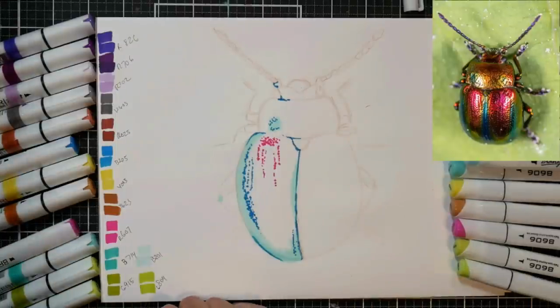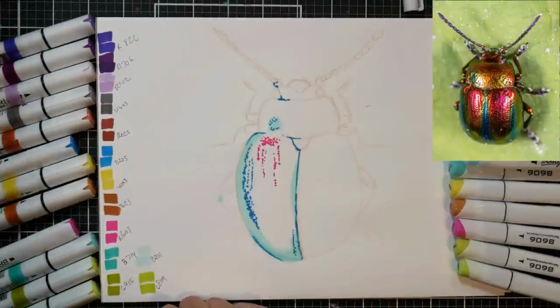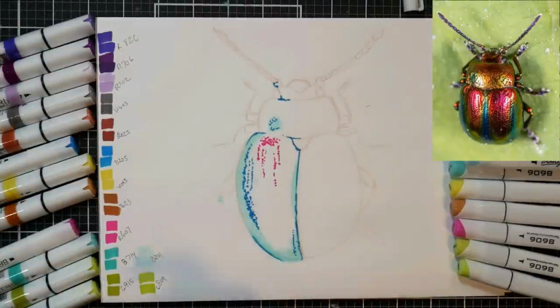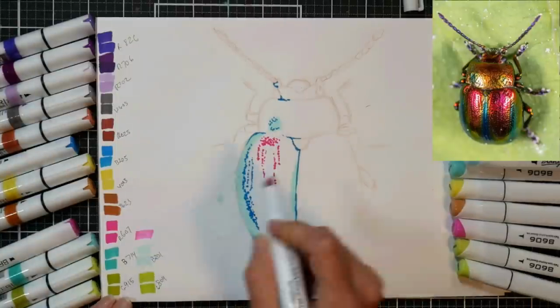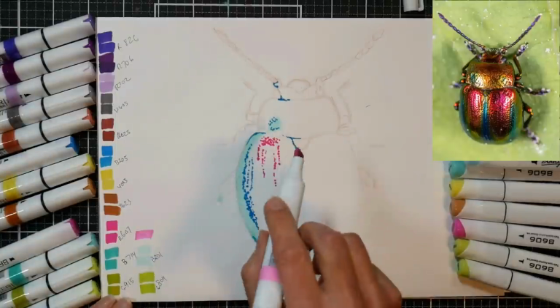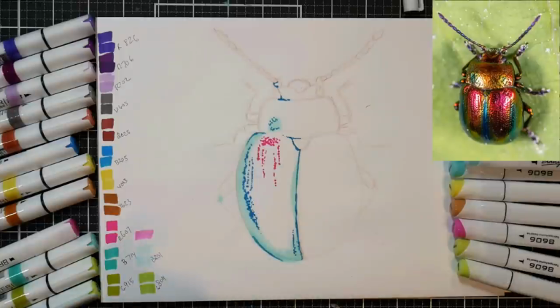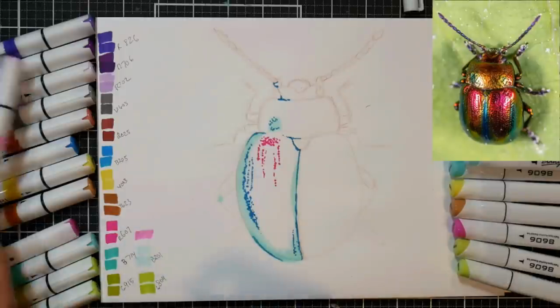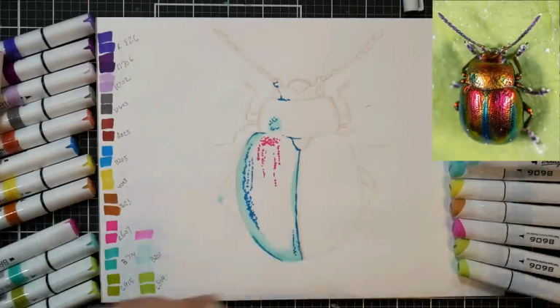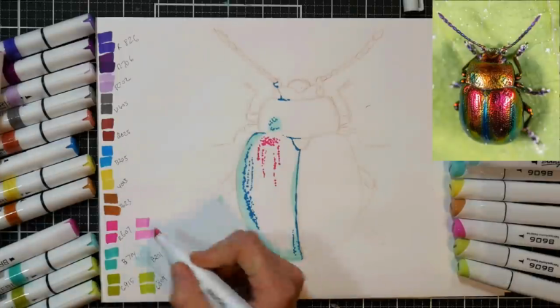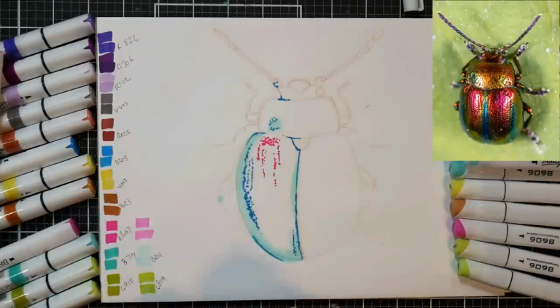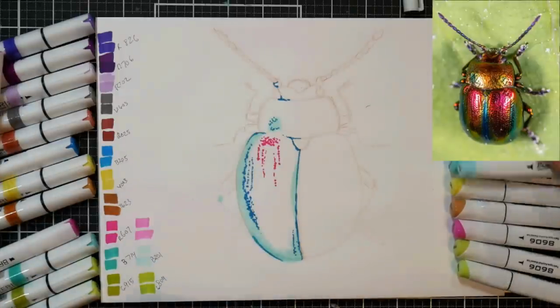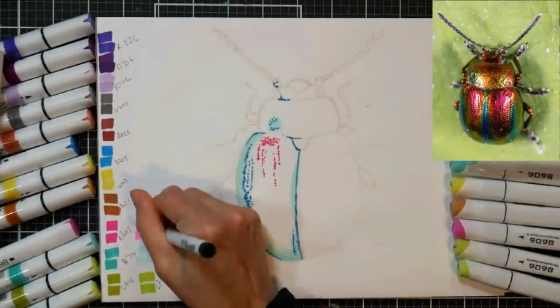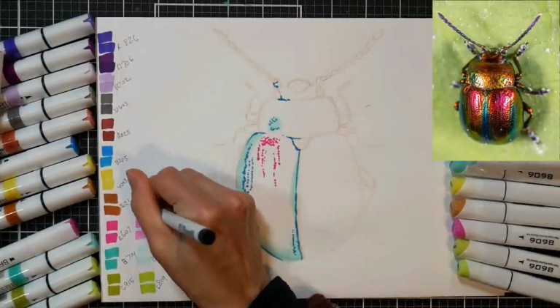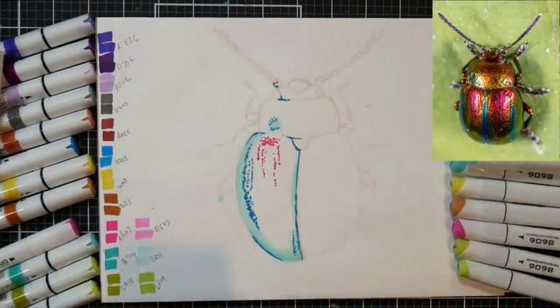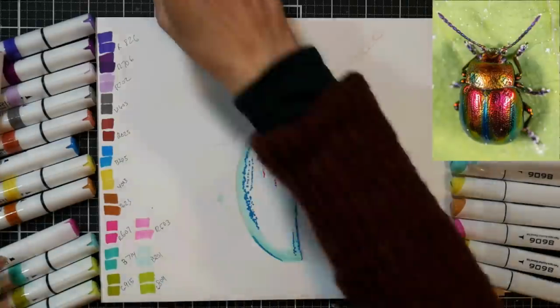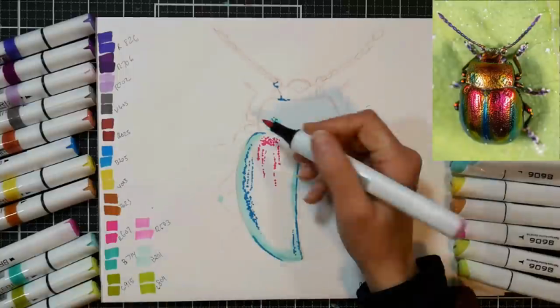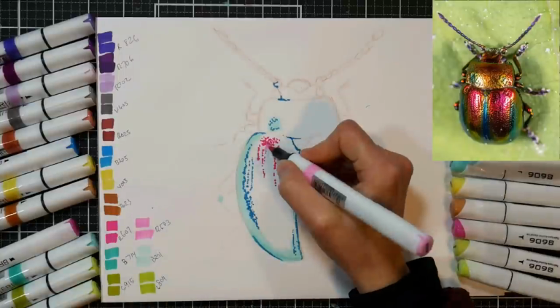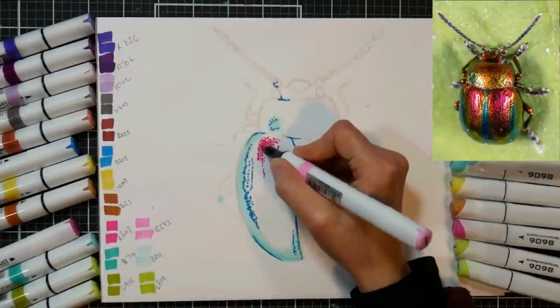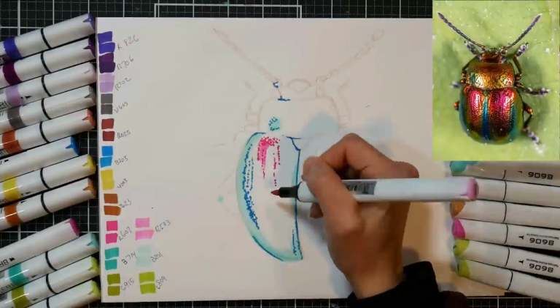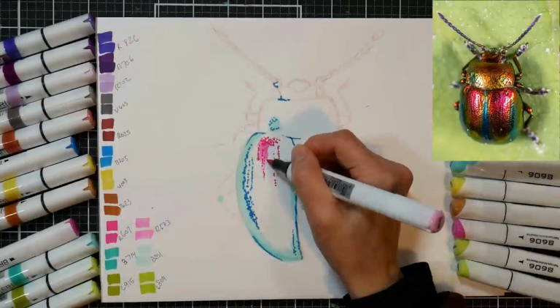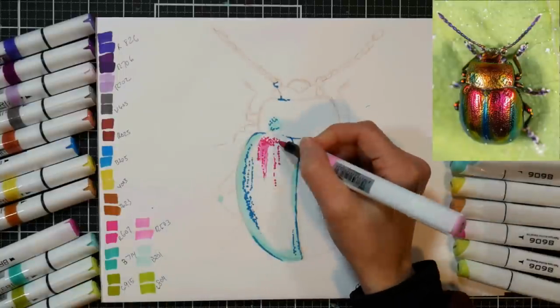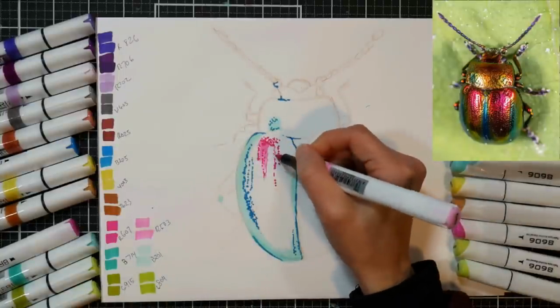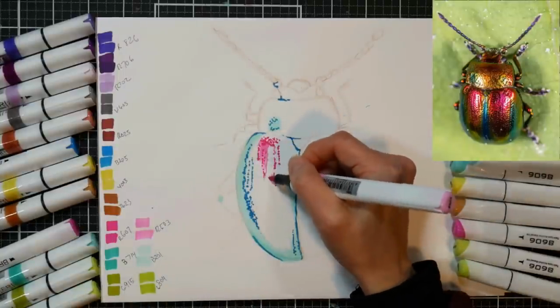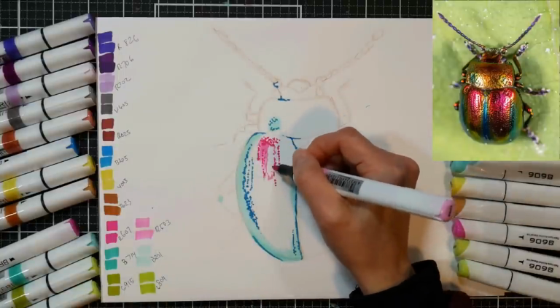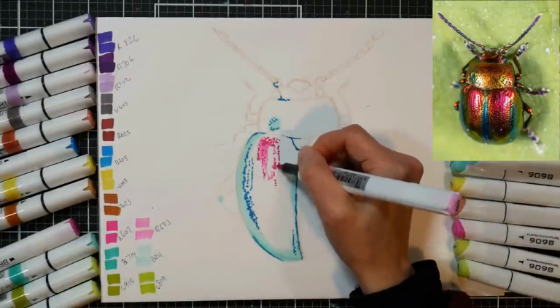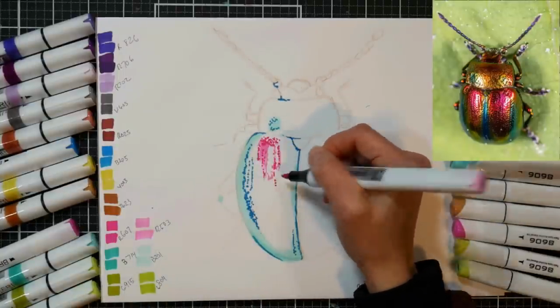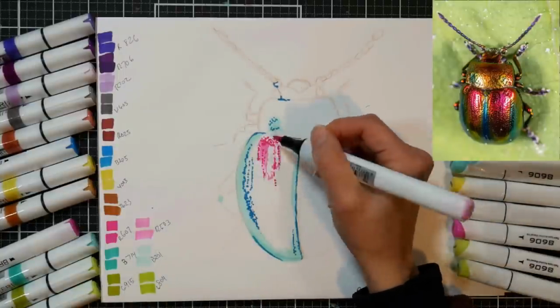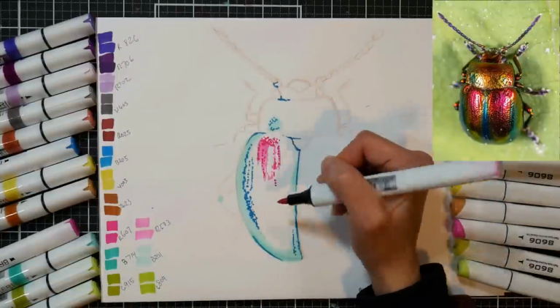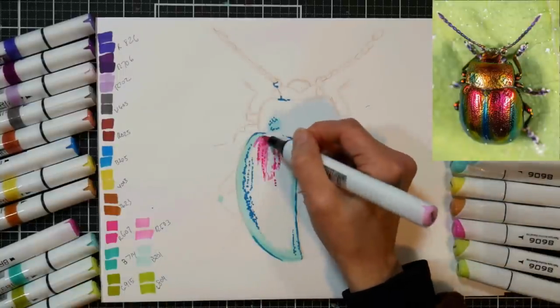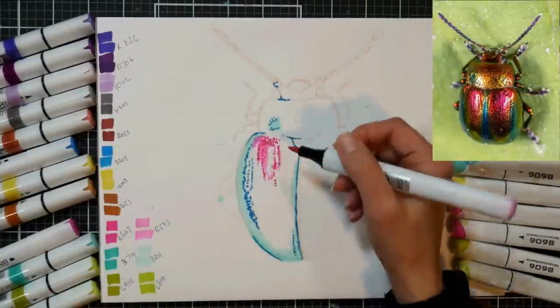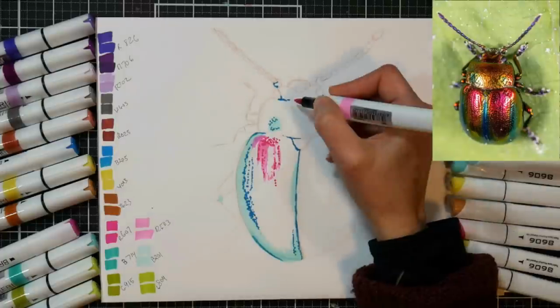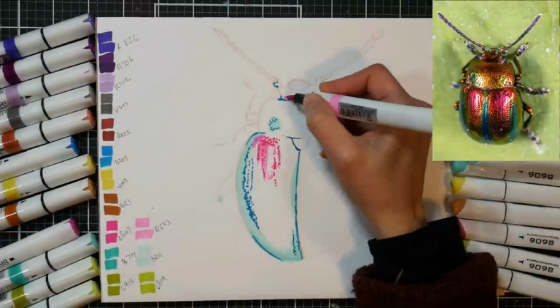I'm also using that really vivid pink to do the same thing. I want to make sure I keep those bright little pores, and by going right in with that pink, I can figure out where my highlights need to be reserved and paint around them with a paler pink marker.